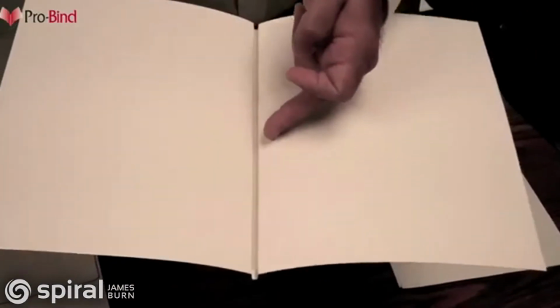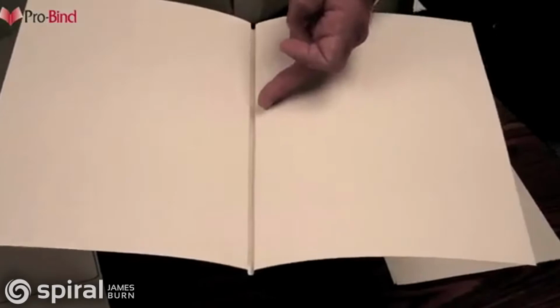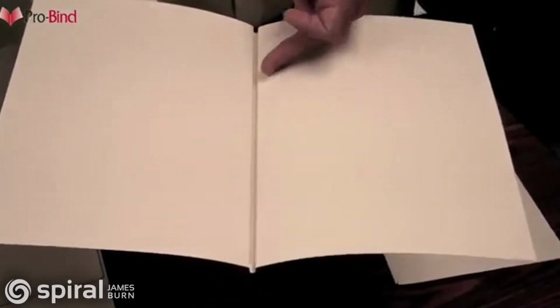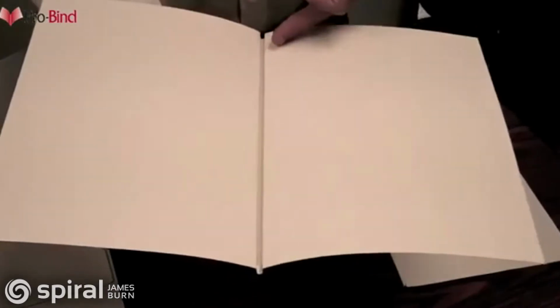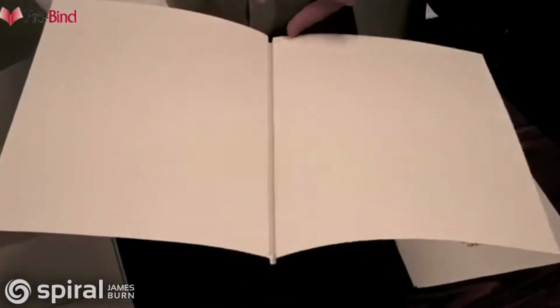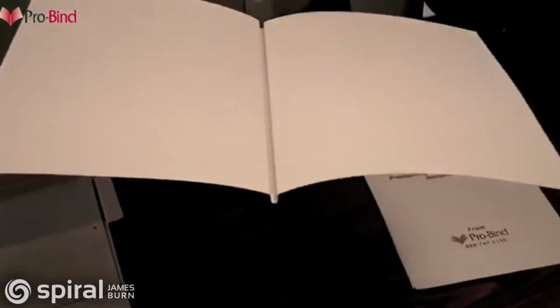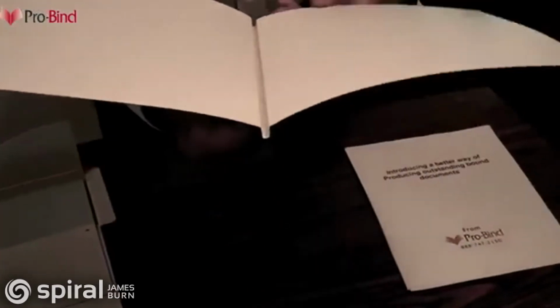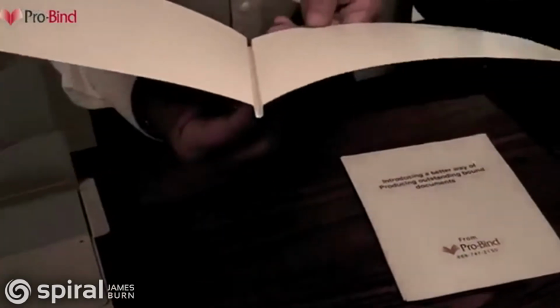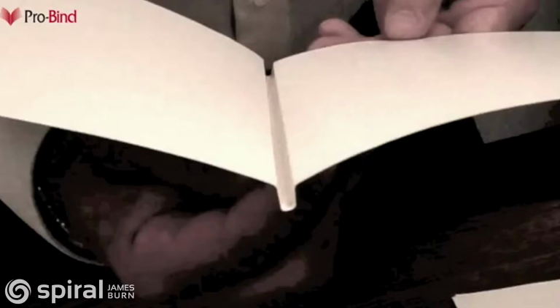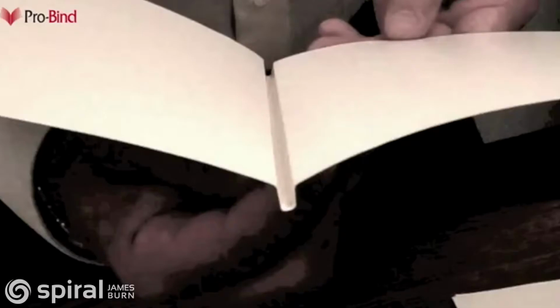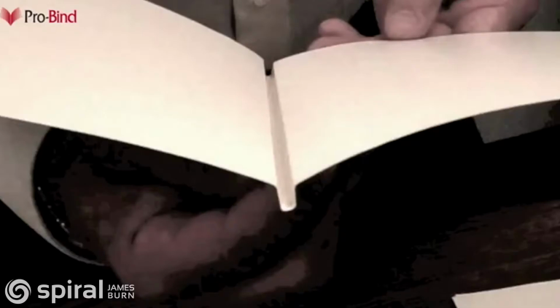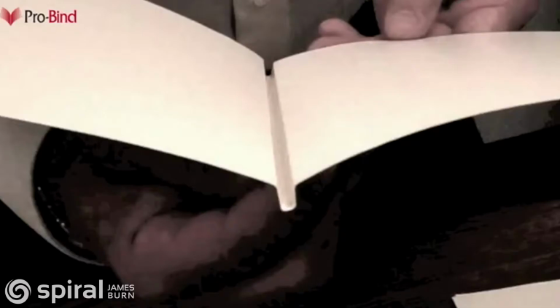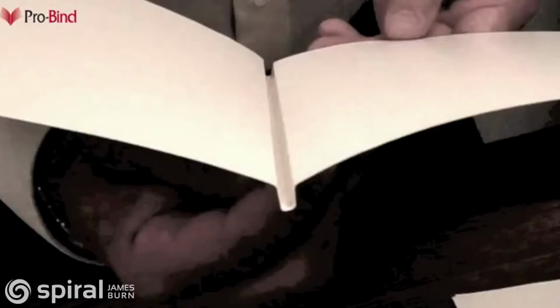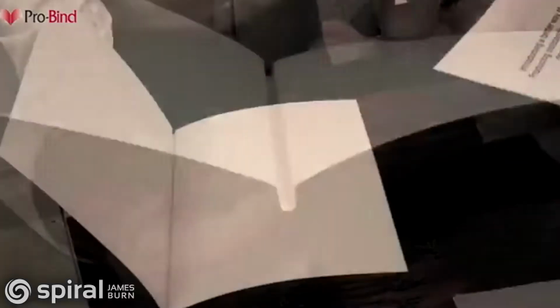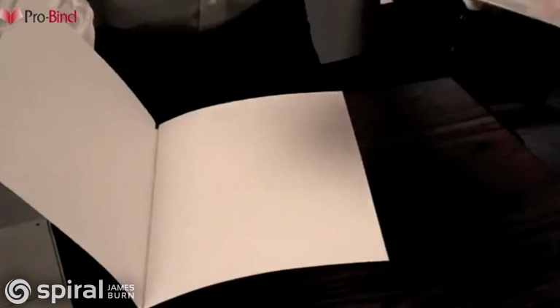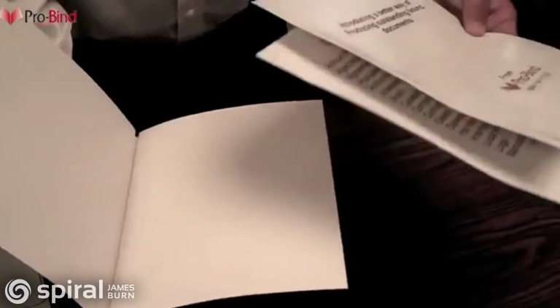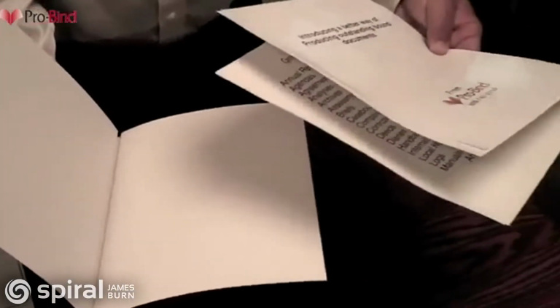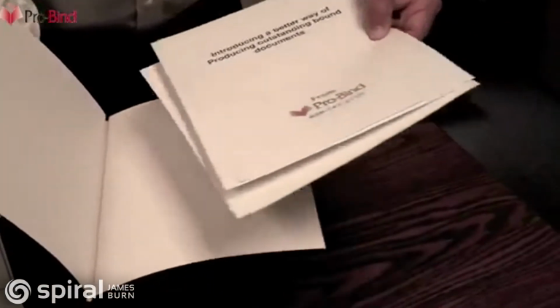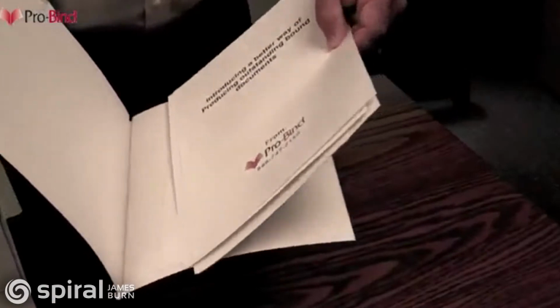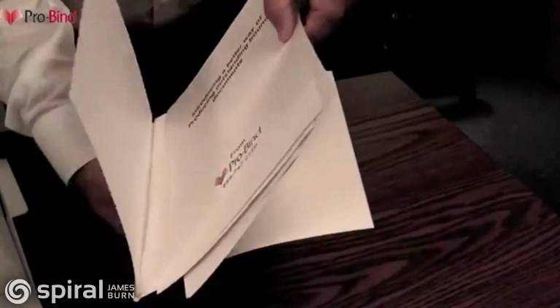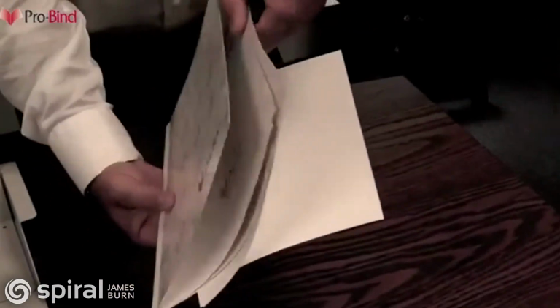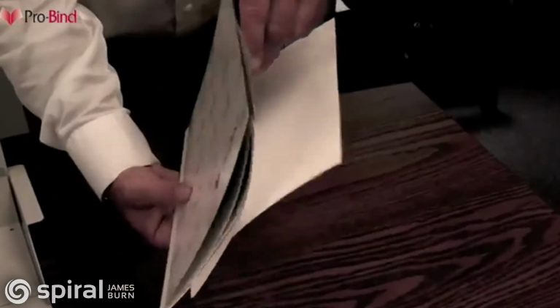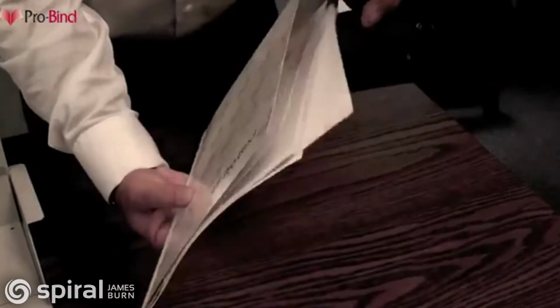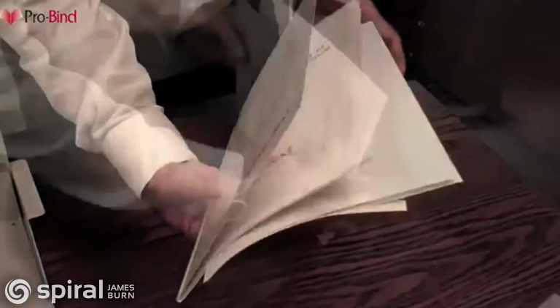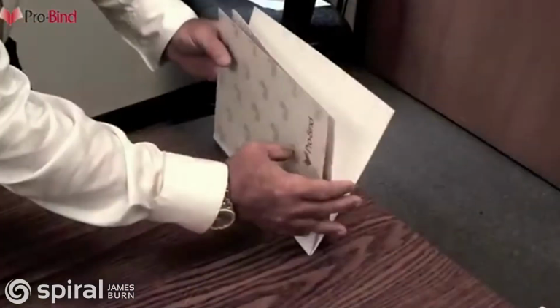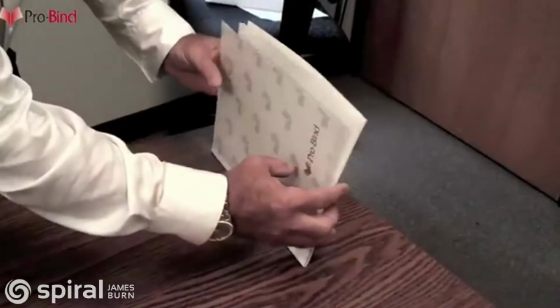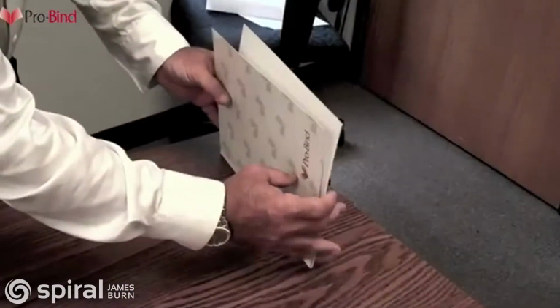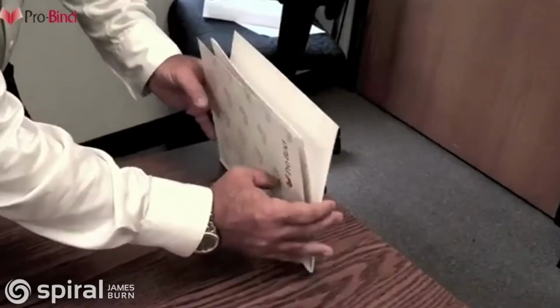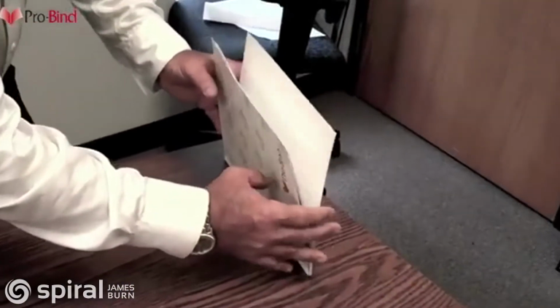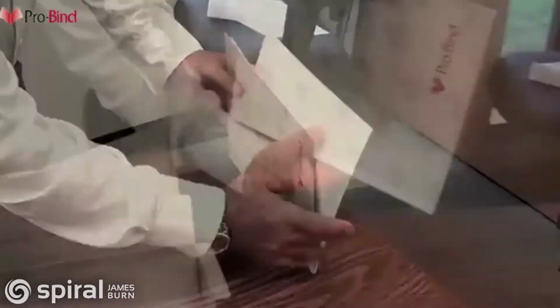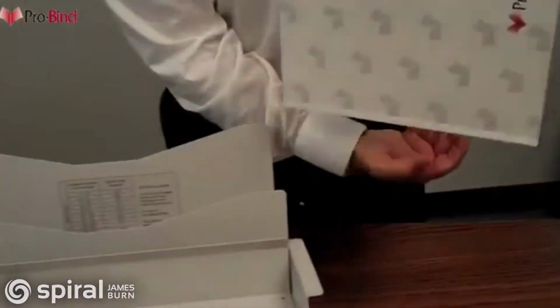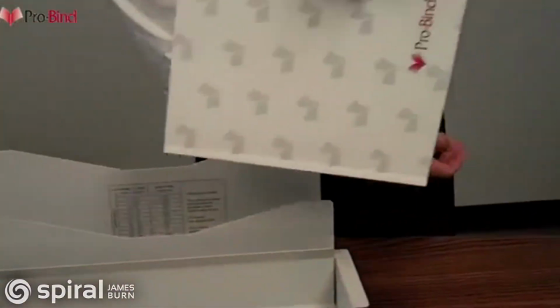With the effective U-channel glue design, pages stay in permanently. Simply set your loose pages into the covers, which can be plain, transparent front, or customized to your business or company logo.